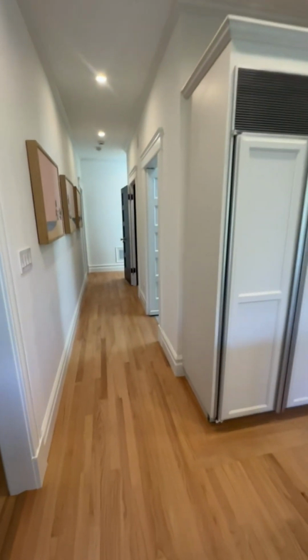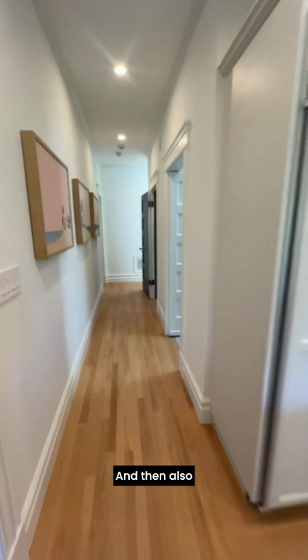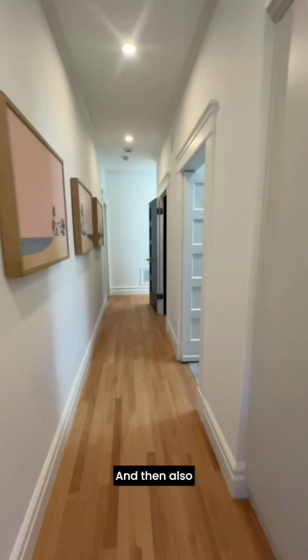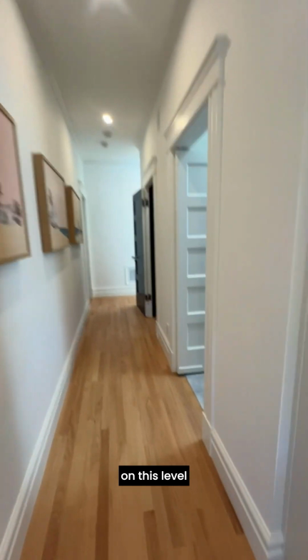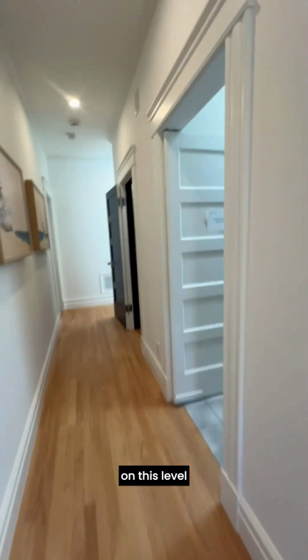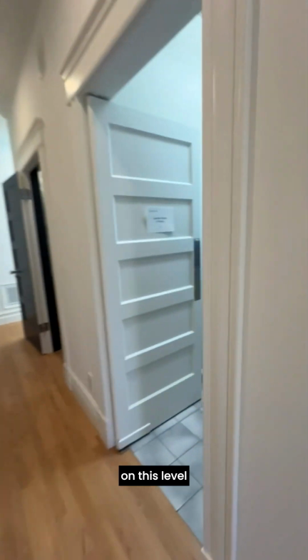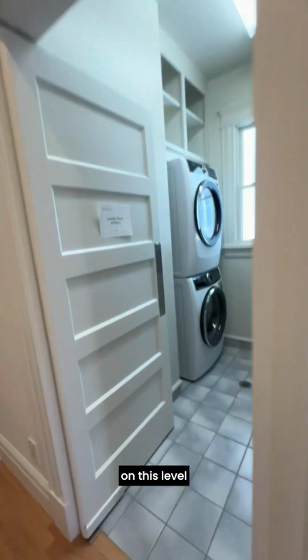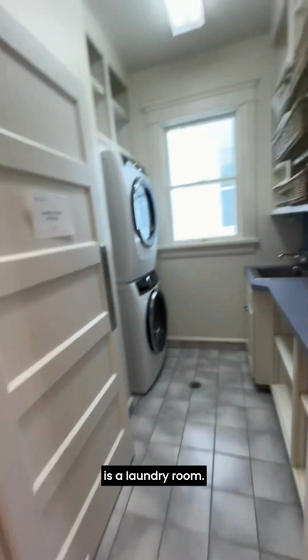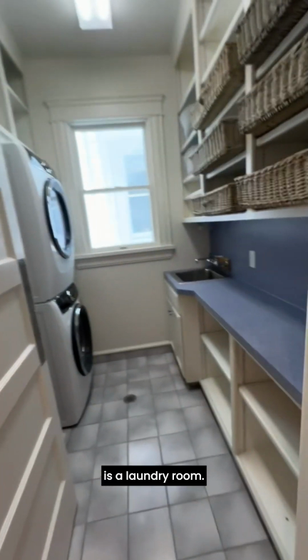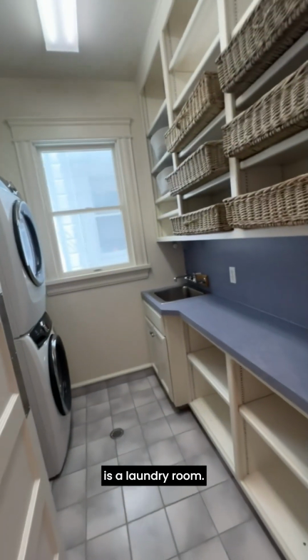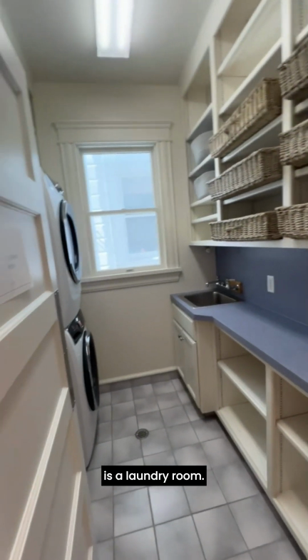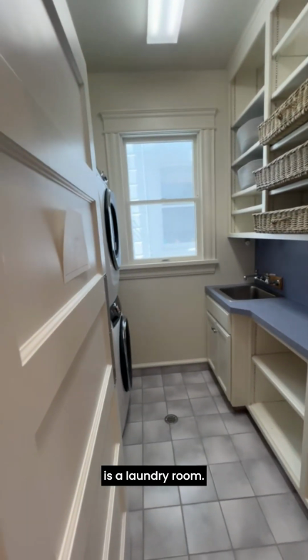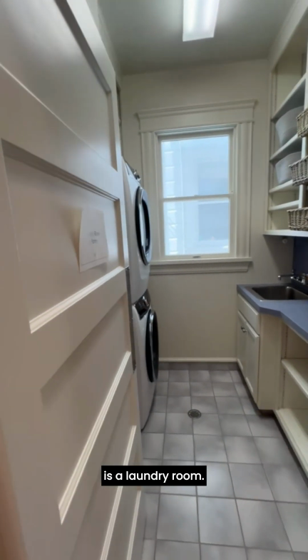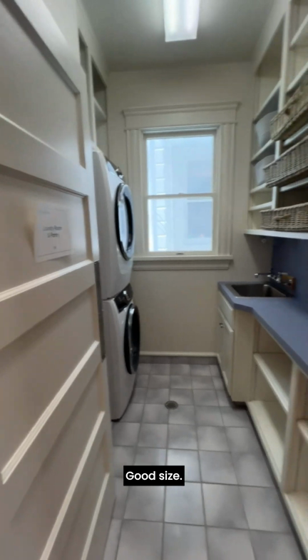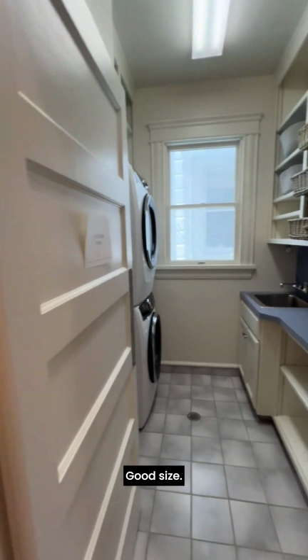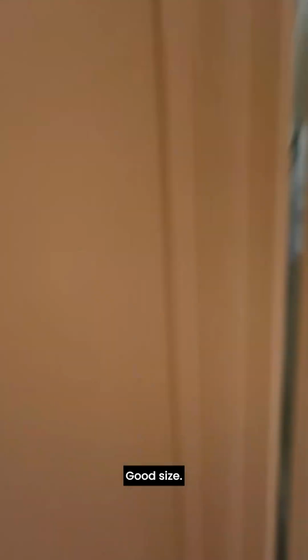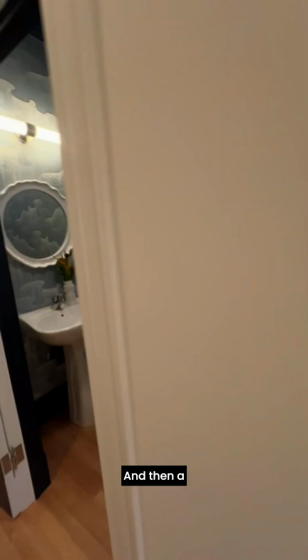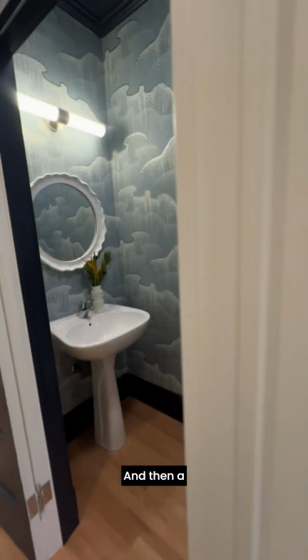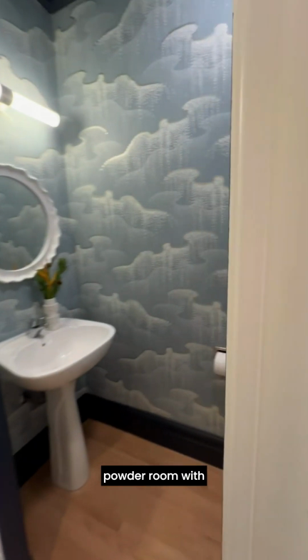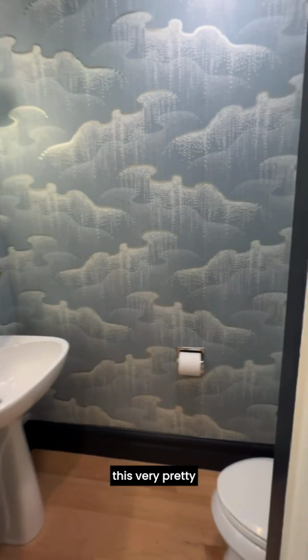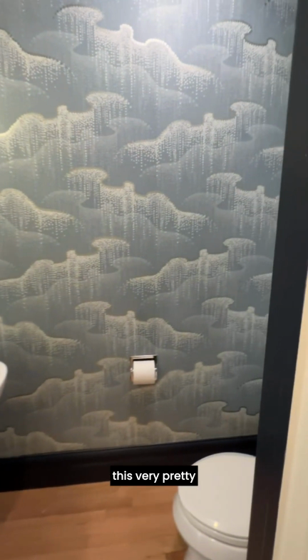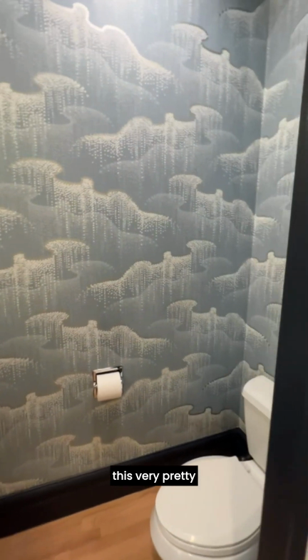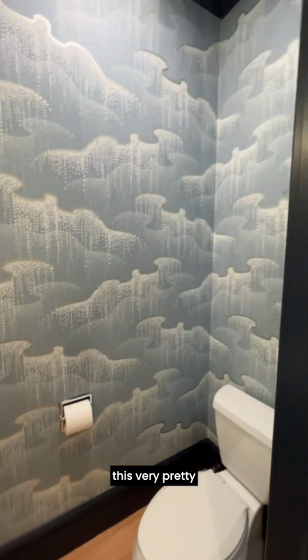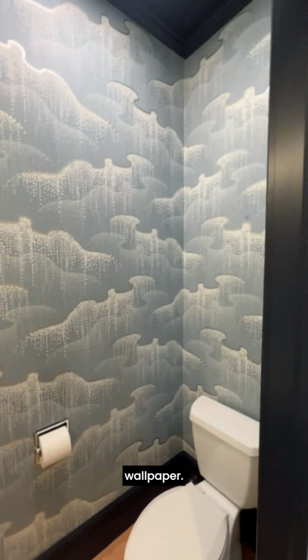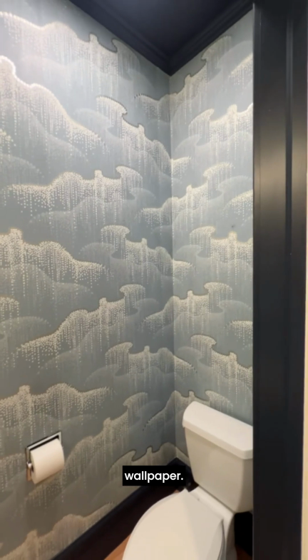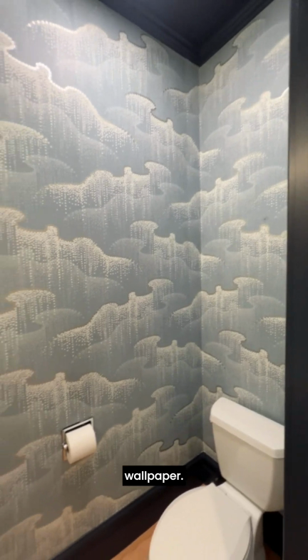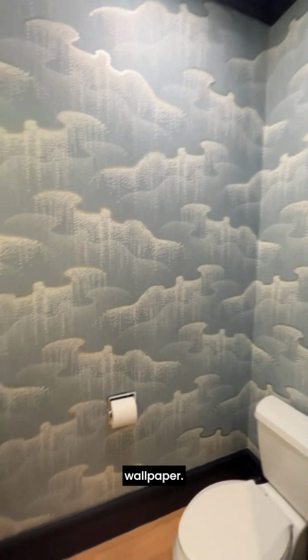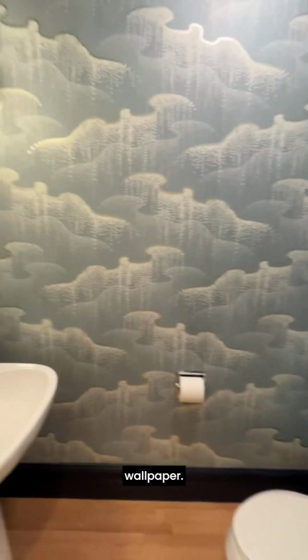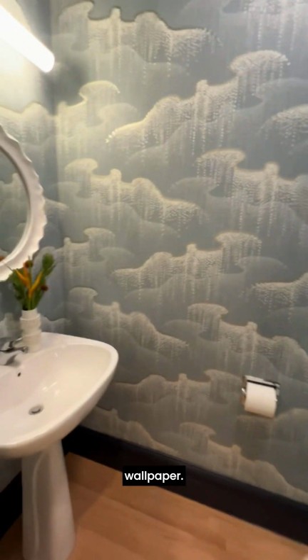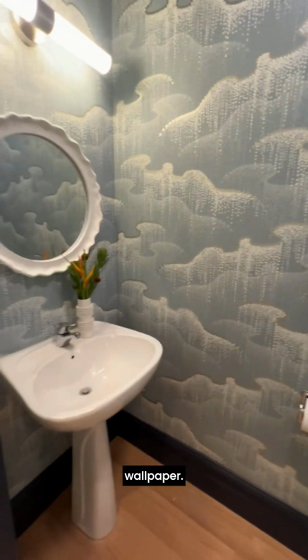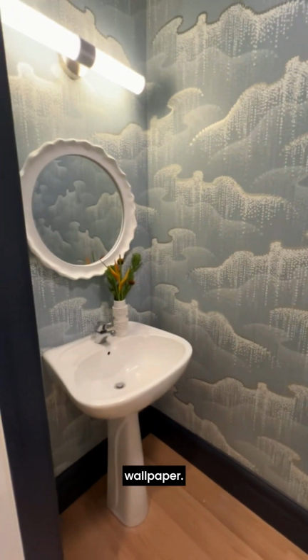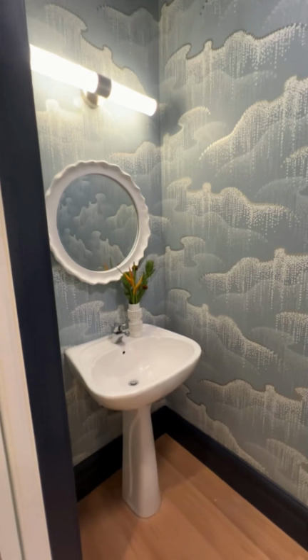On this level there is also a laundry room, good size, and then a powder room with very pretty wallpaper and a pedestal sink.